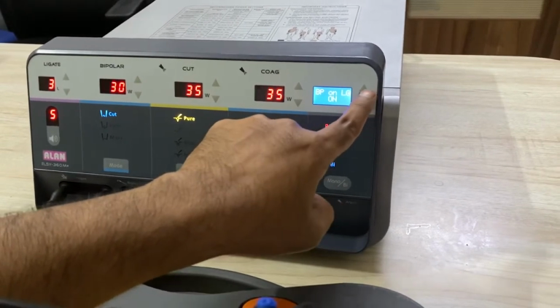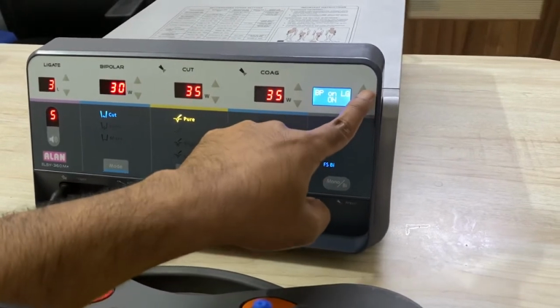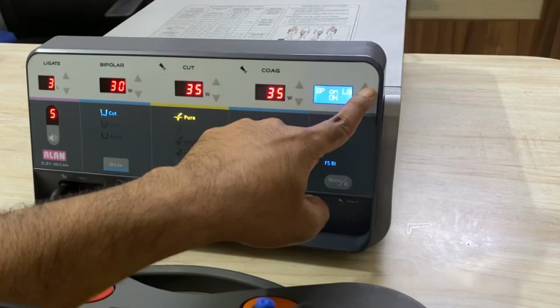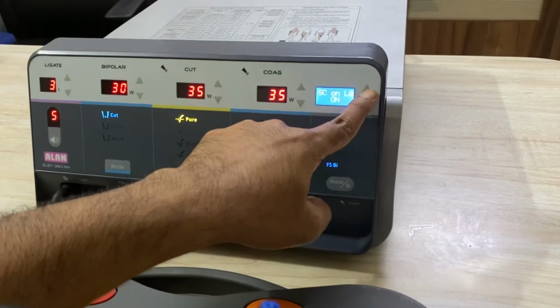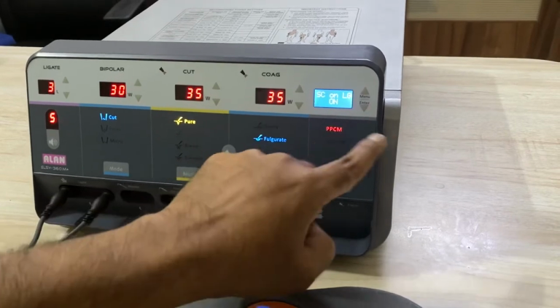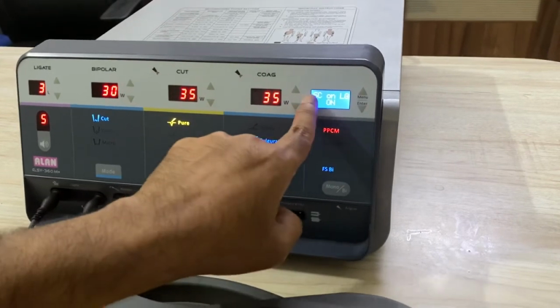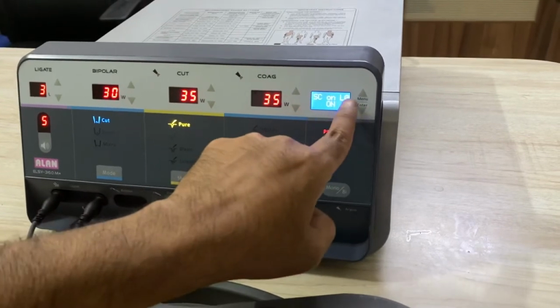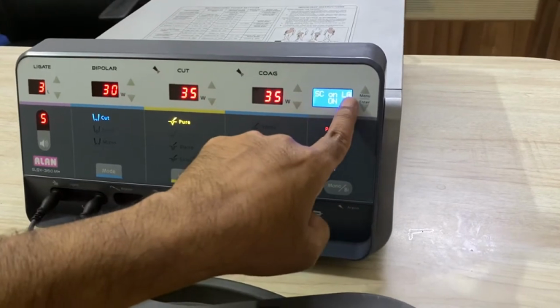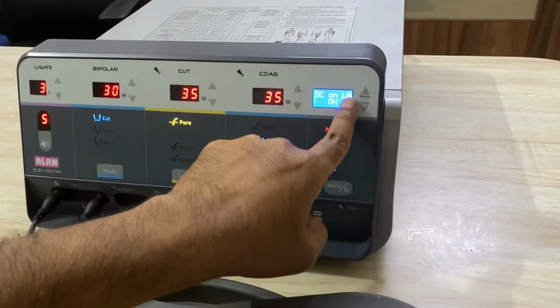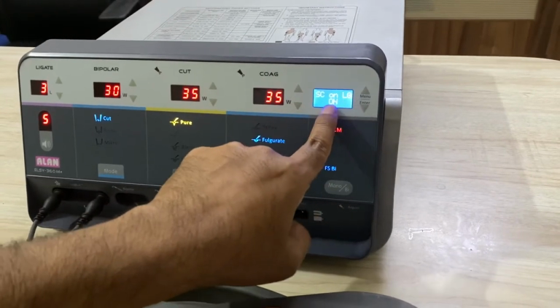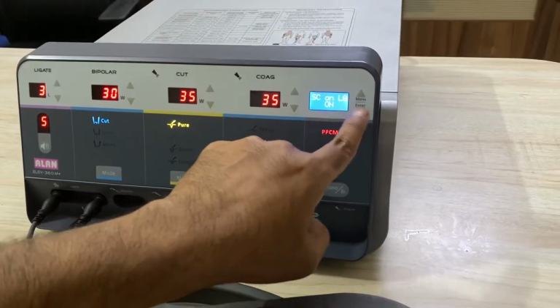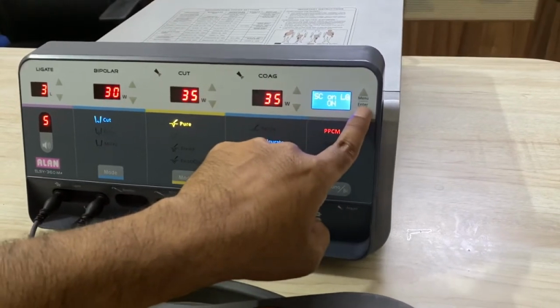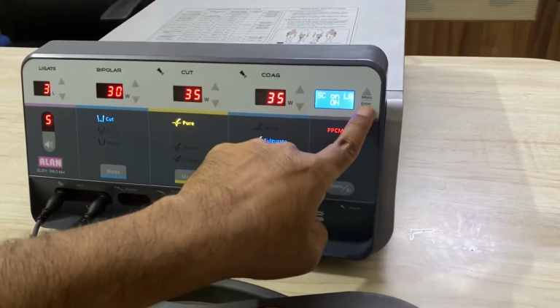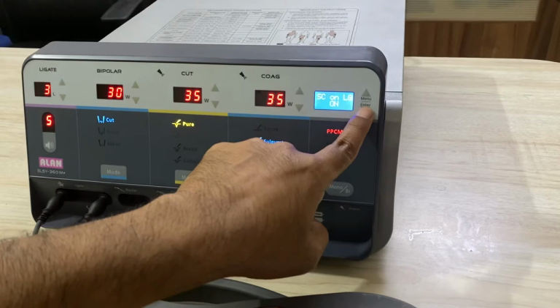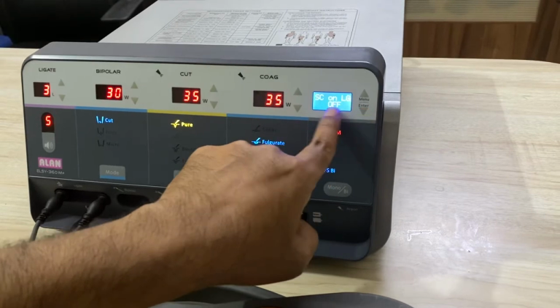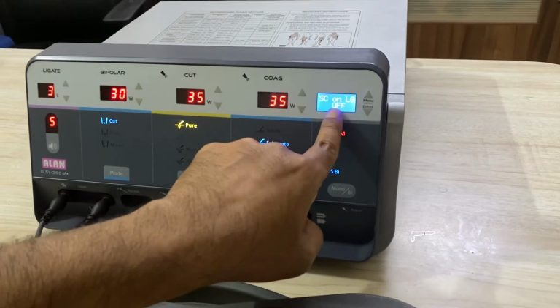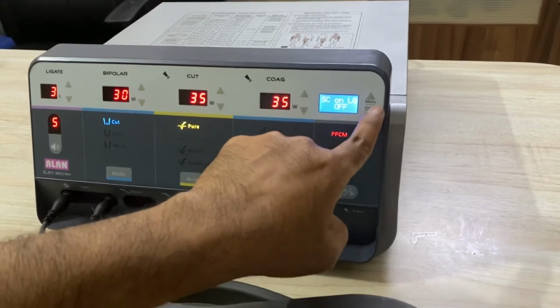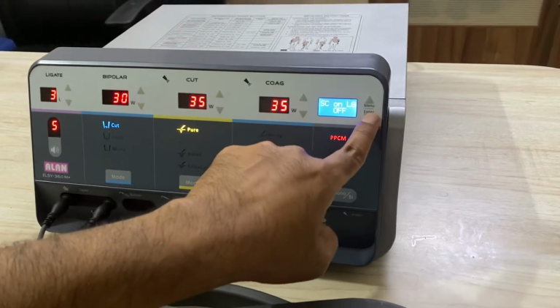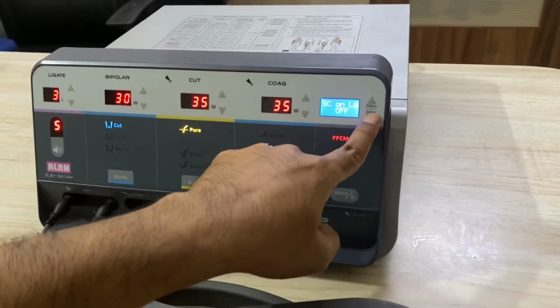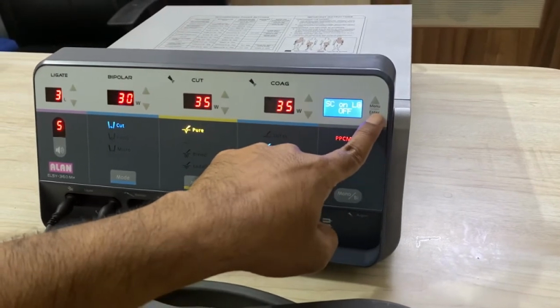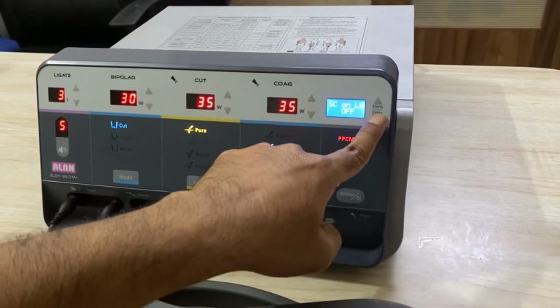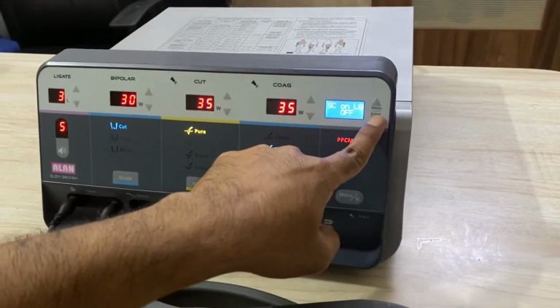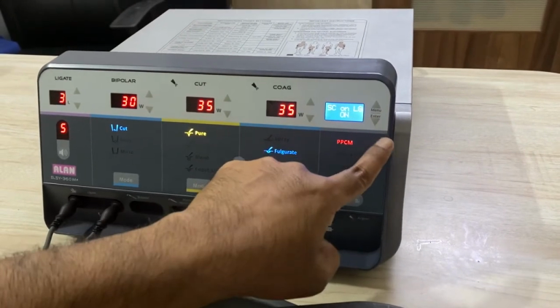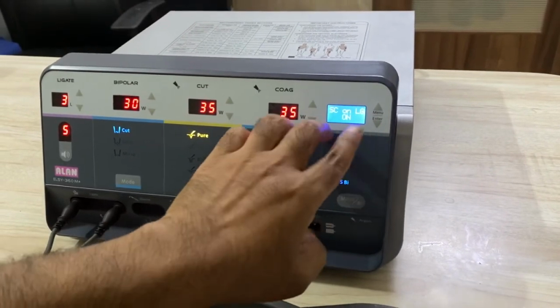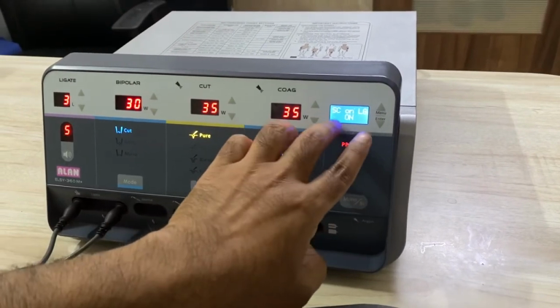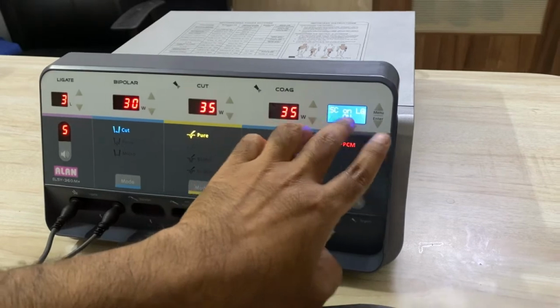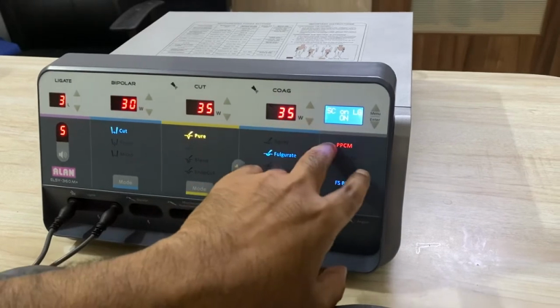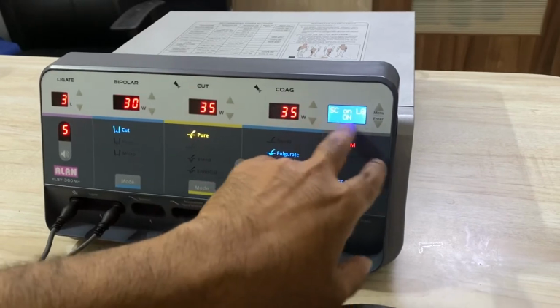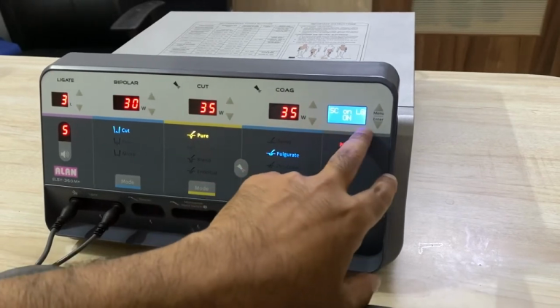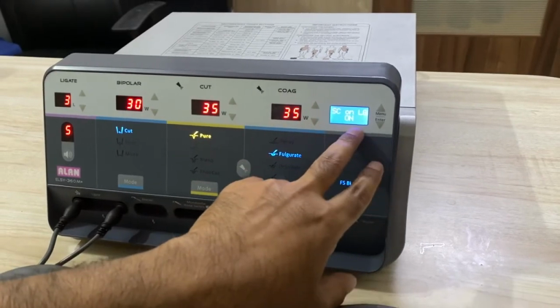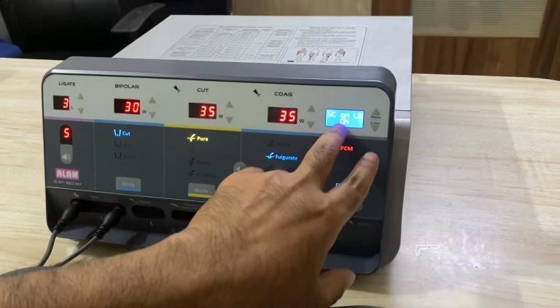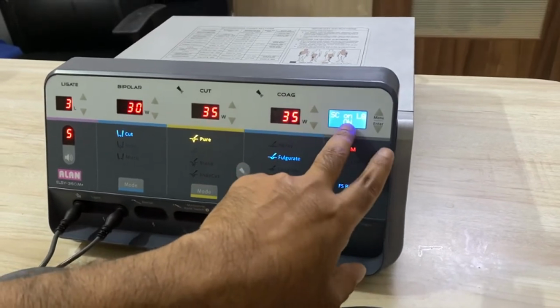Again press it for 2 seconds. SC on LG setting will come. If it is on, it will show. If it is off, just make it on. So make sure BP on LG and SC on LG settings are in on mode.